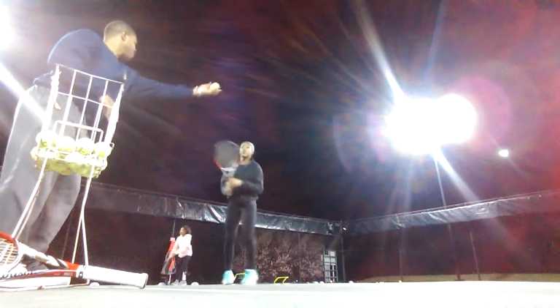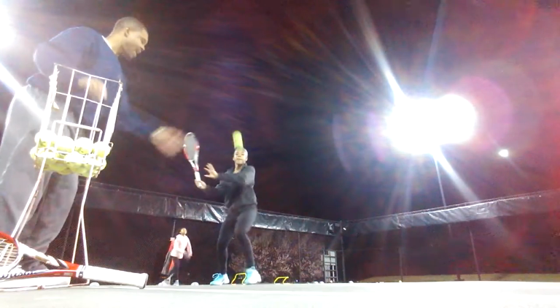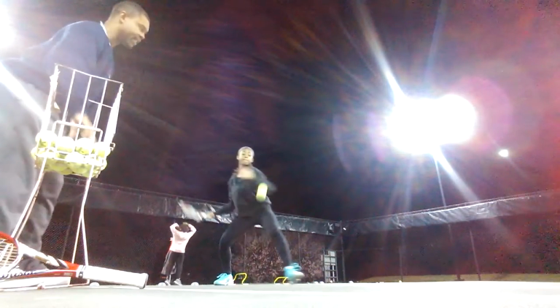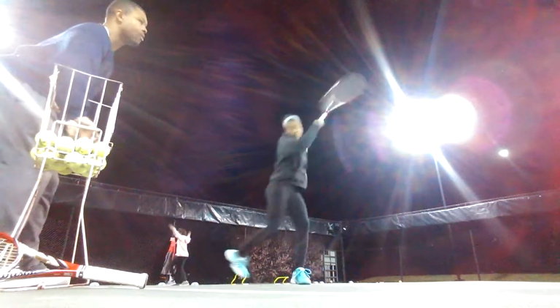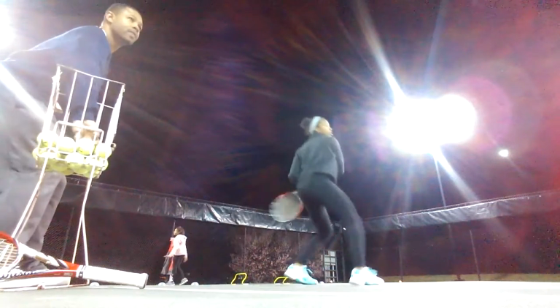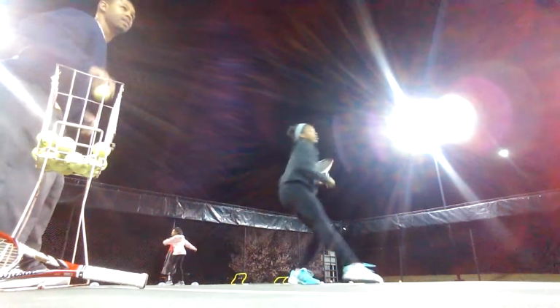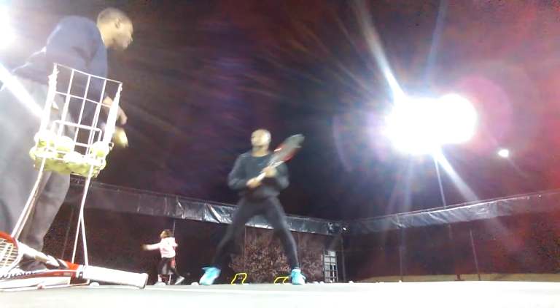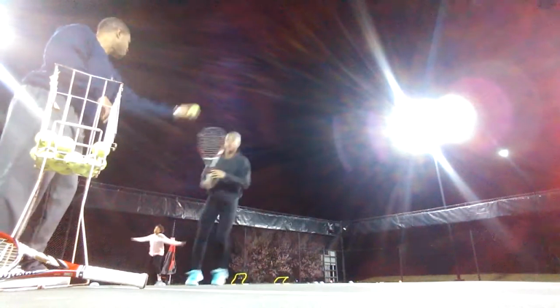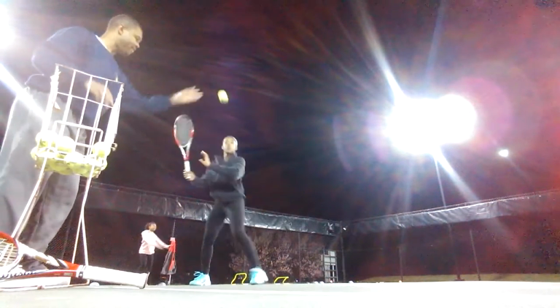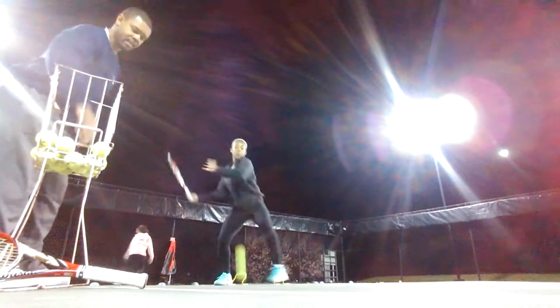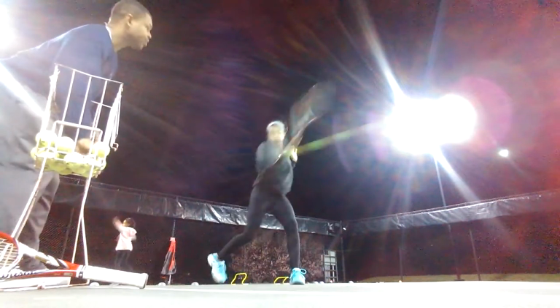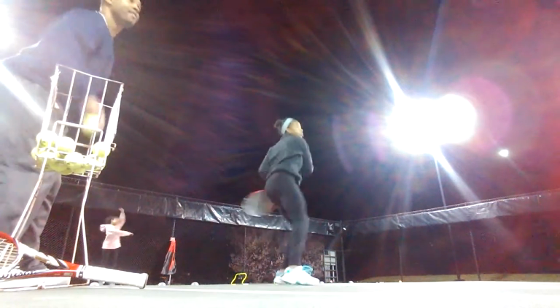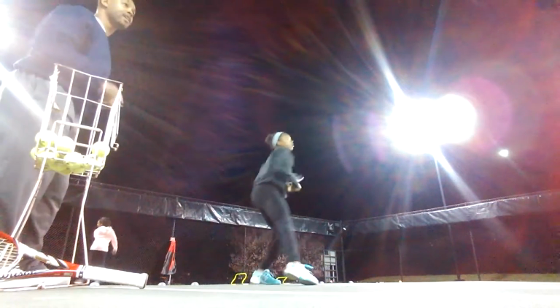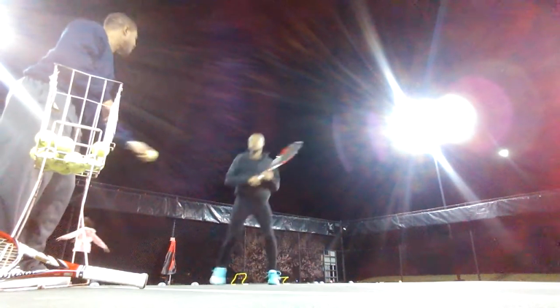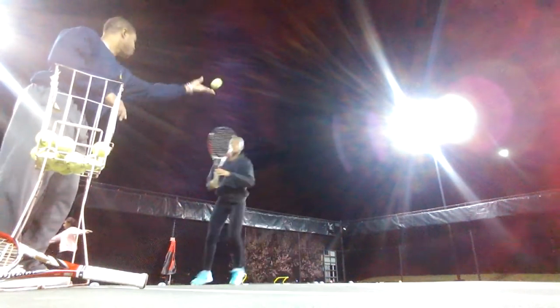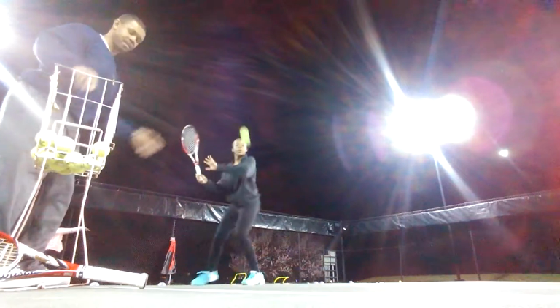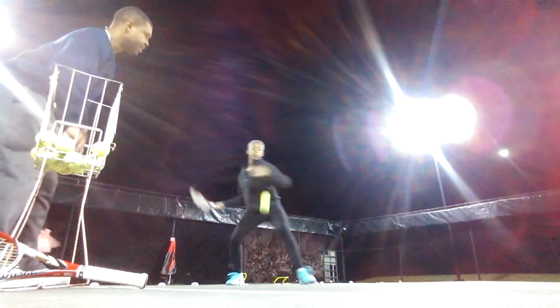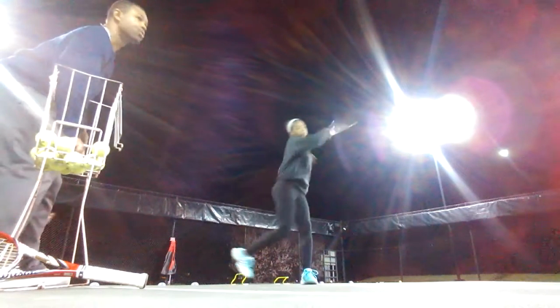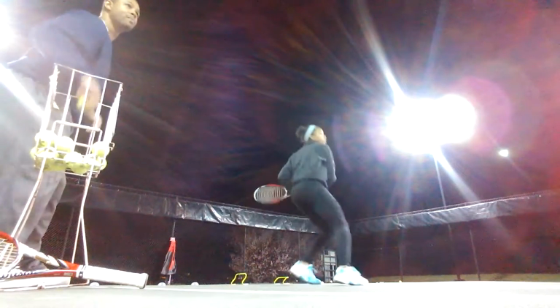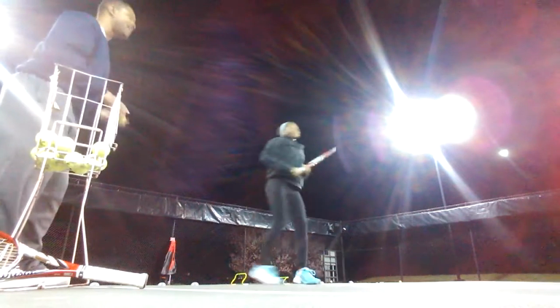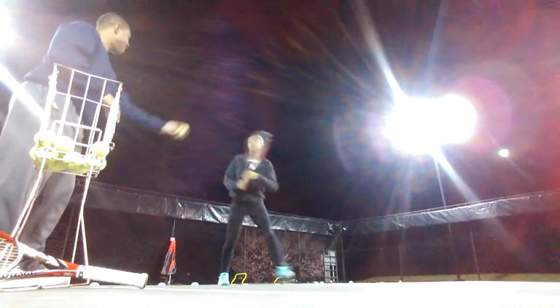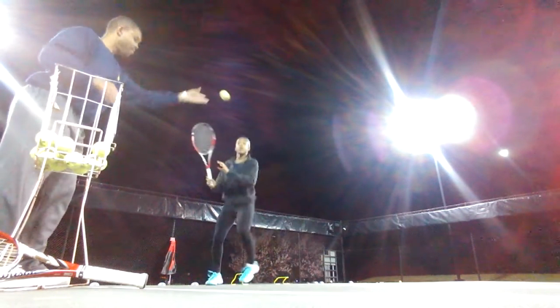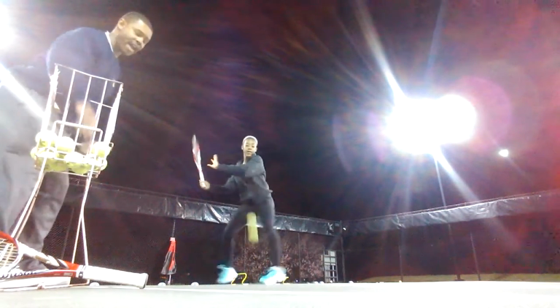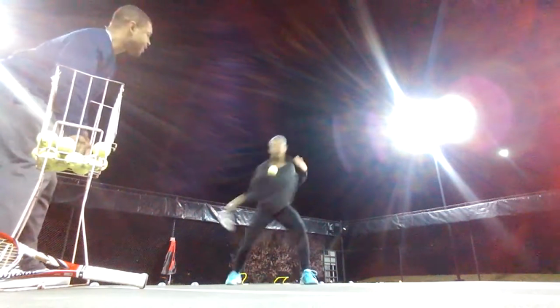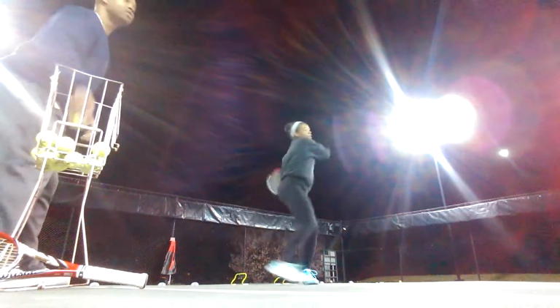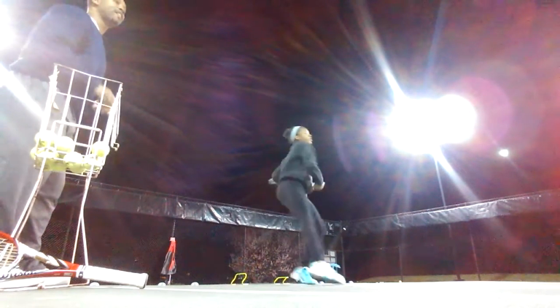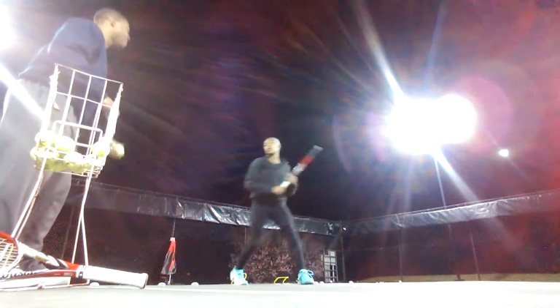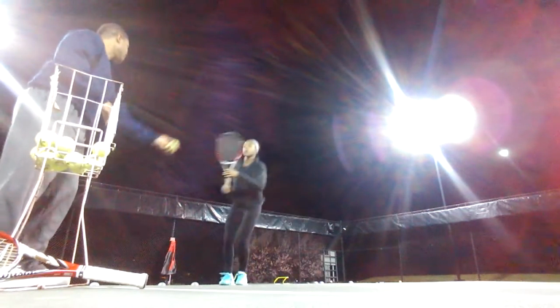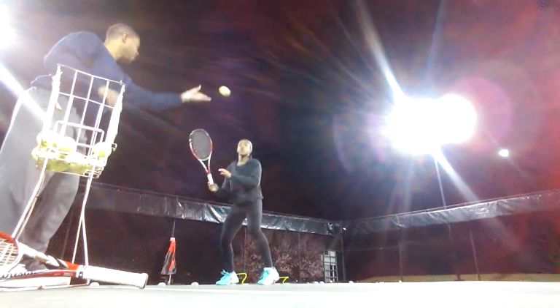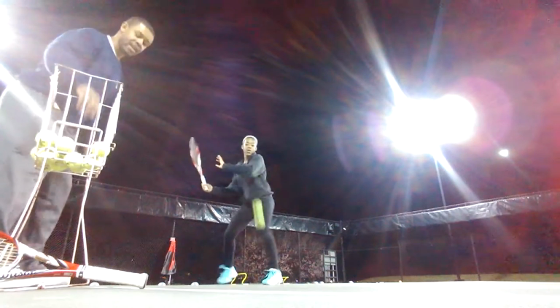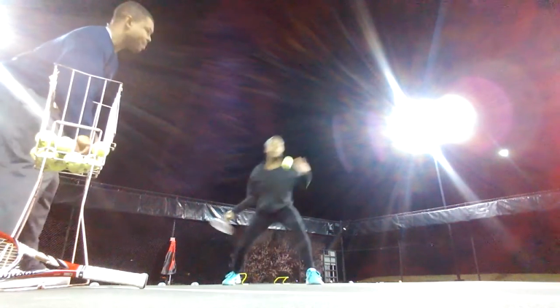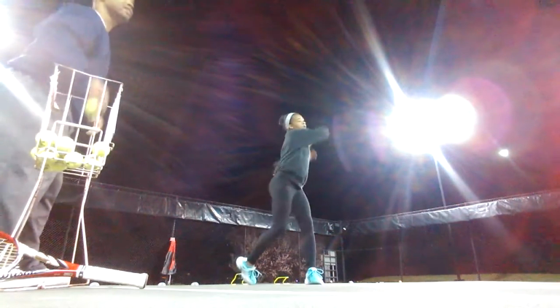More height. Pull it in though. More height — that's a drive. That's a drive. That's what you want. That's what you want. Make that shot. More height over the neck. You're still not giving me my baseline. You're still not giving me my baseline.